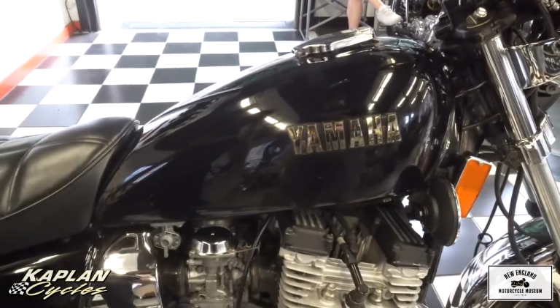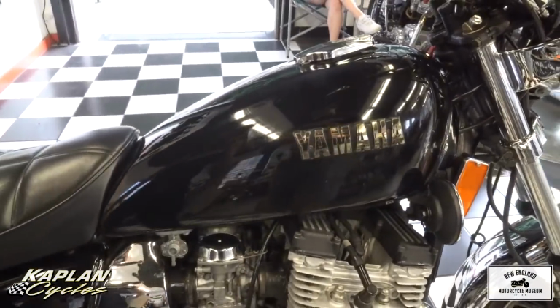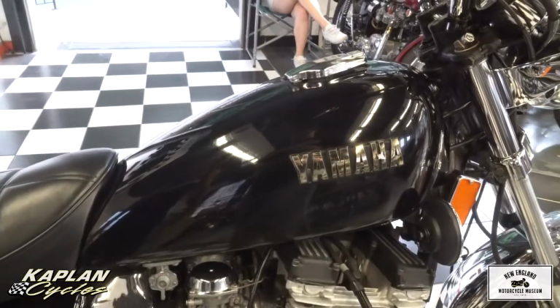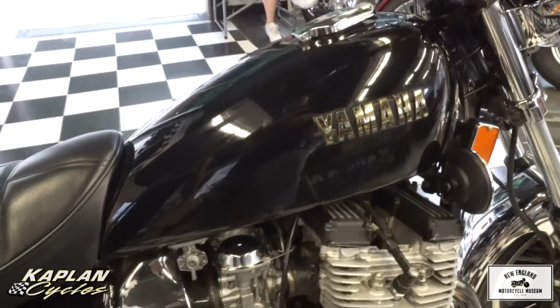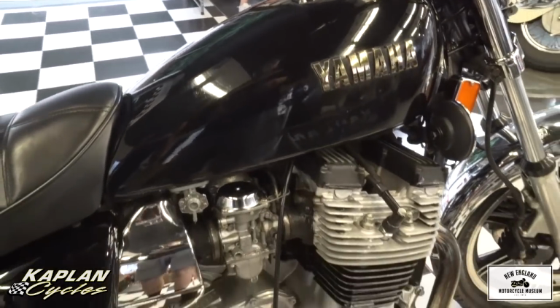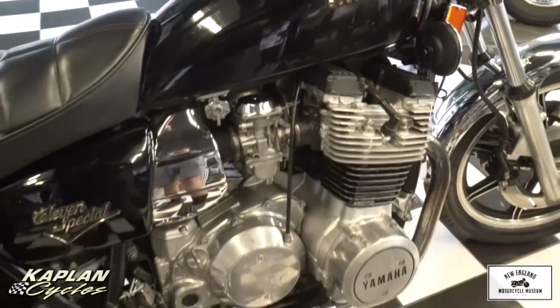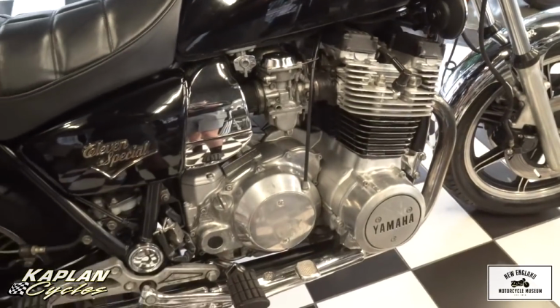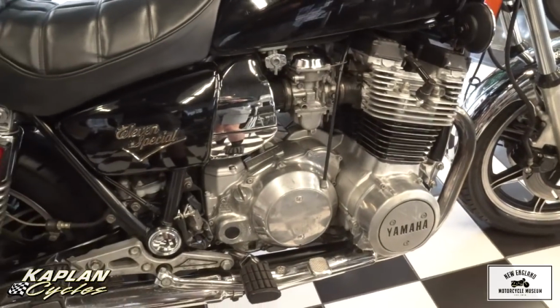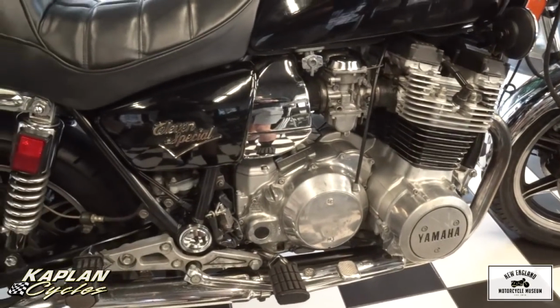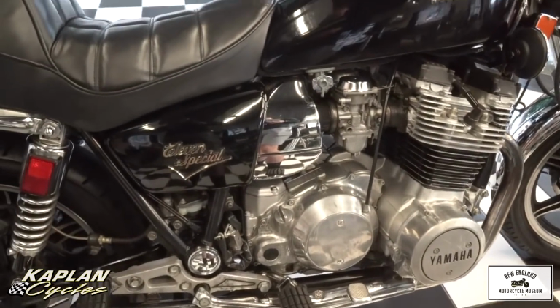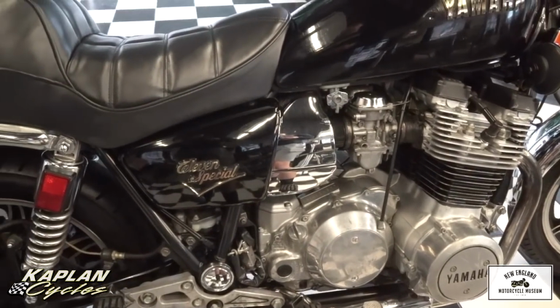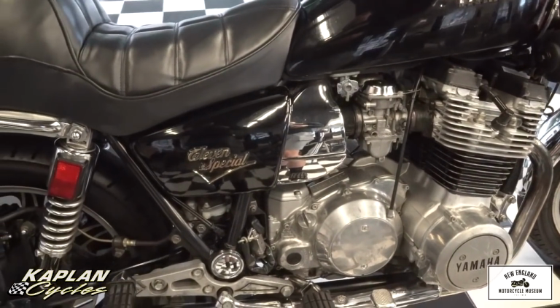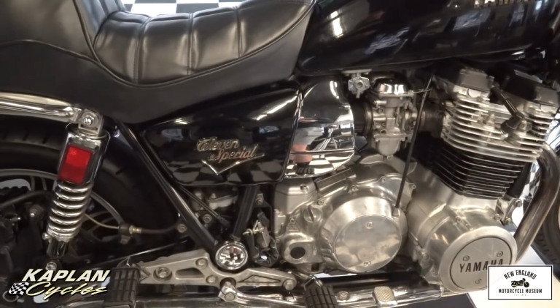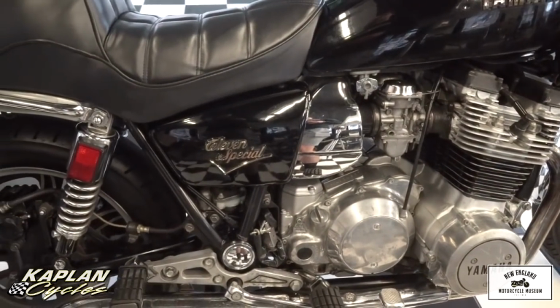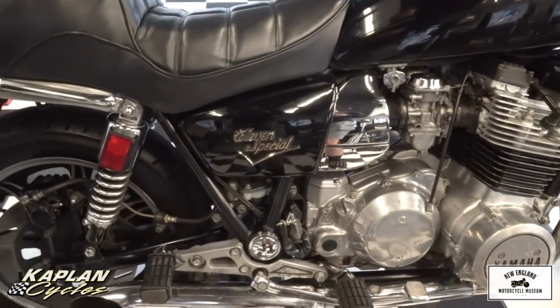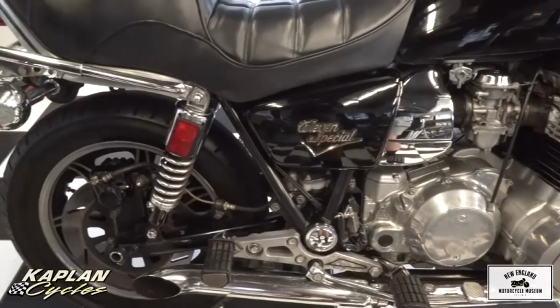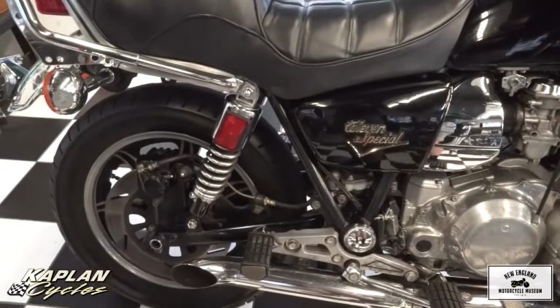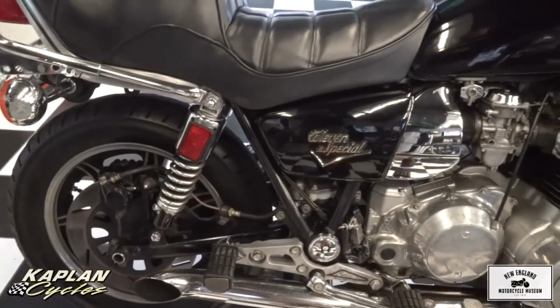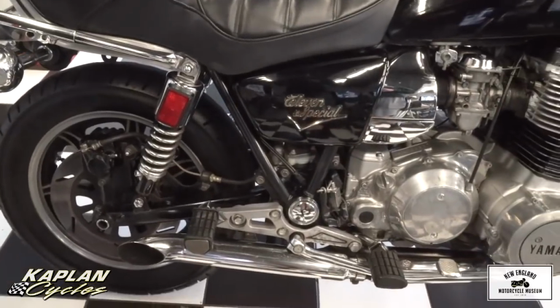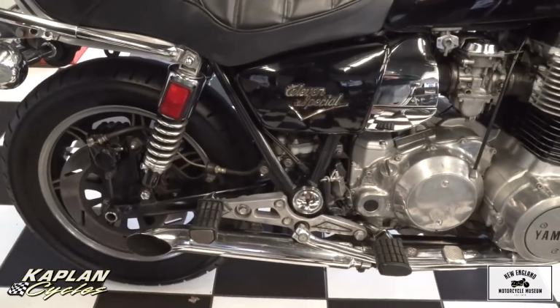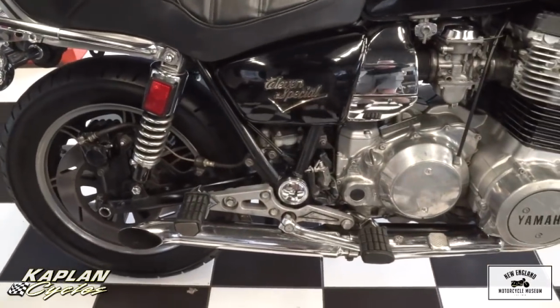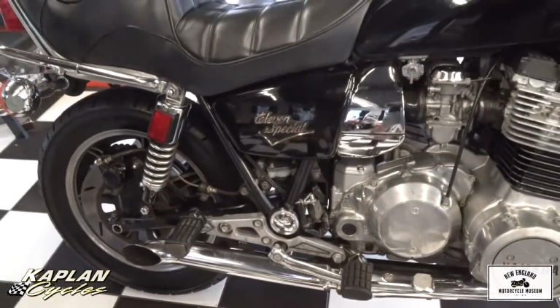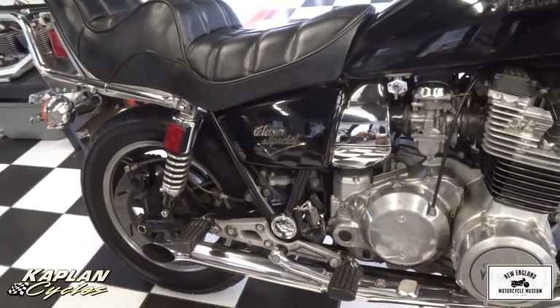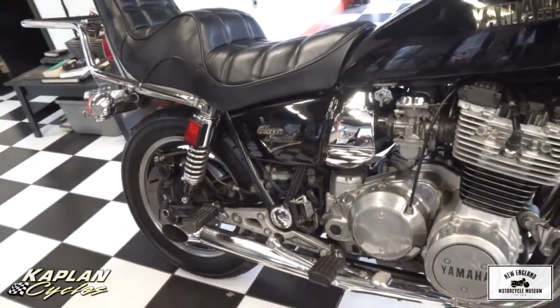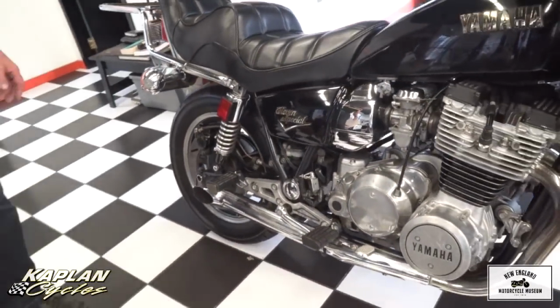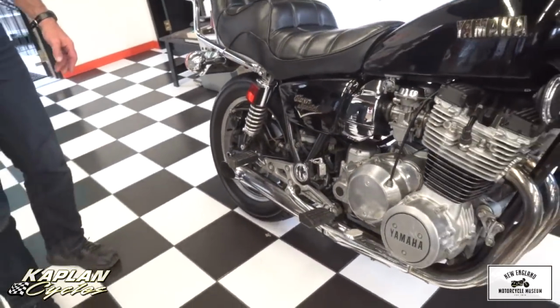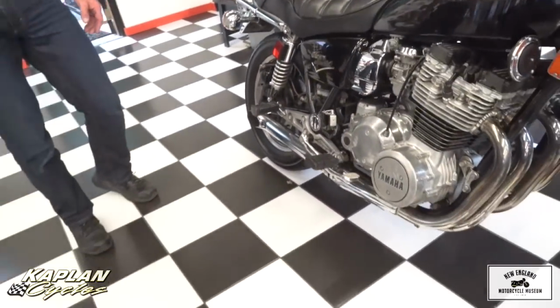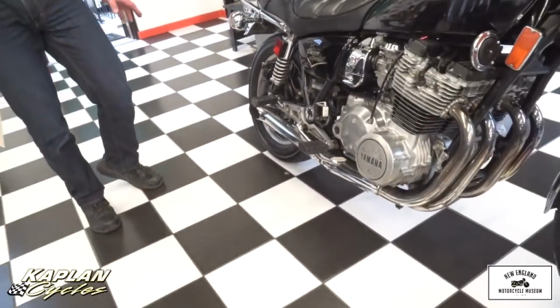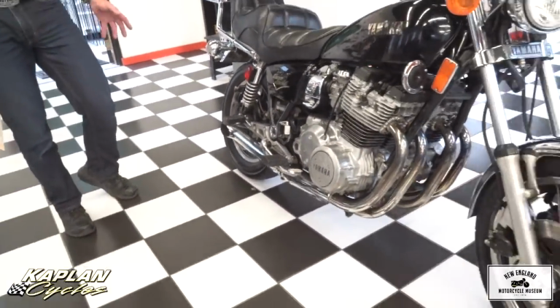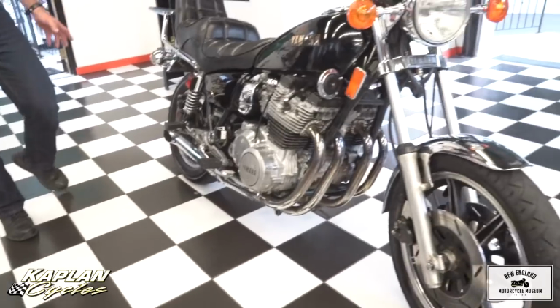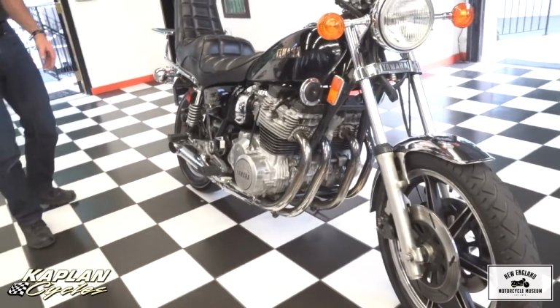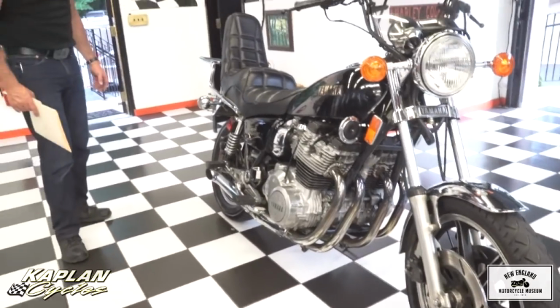Could use a little touch-up paint here and there, but this is exactly where she came to us. The NADA value's over $5,000, so there's plenty of room to invest a little sweat equity in this and have it pay dividends later, because the value keeps going up on the big board.